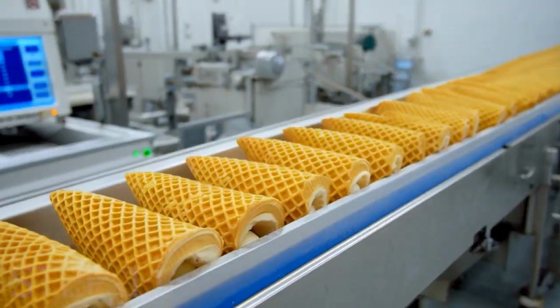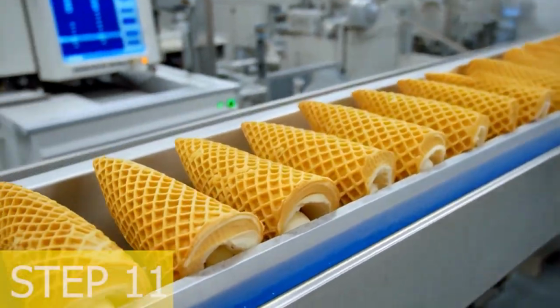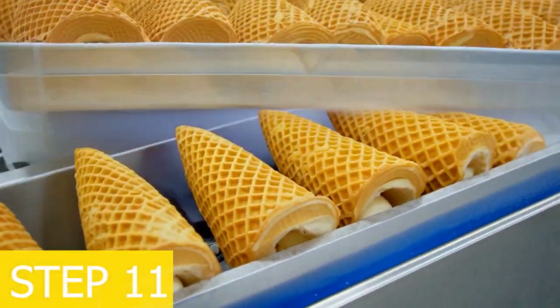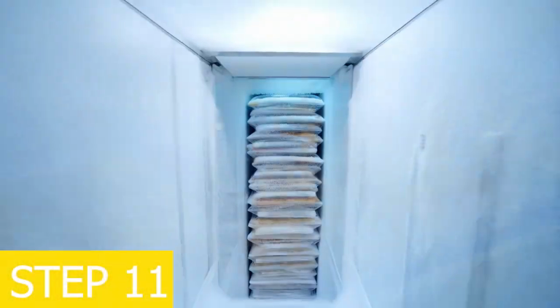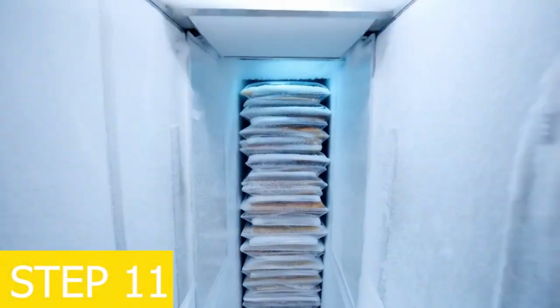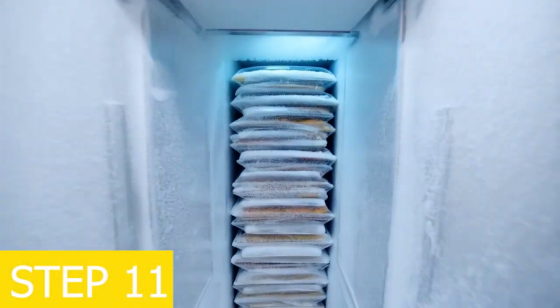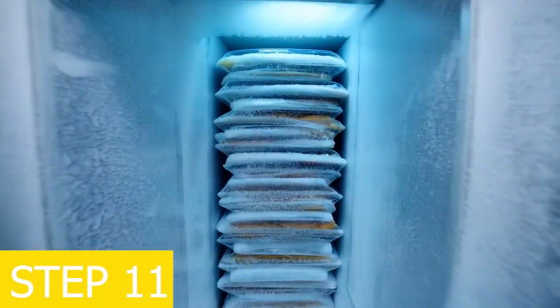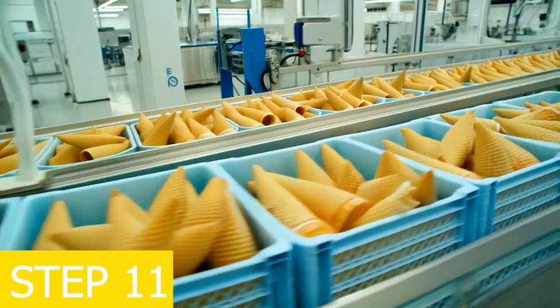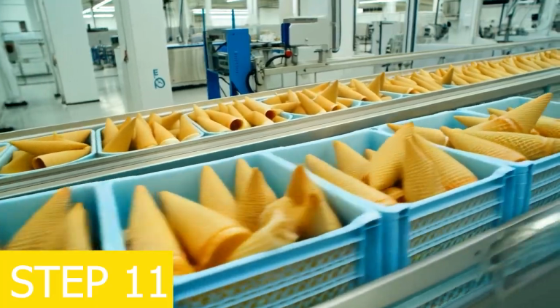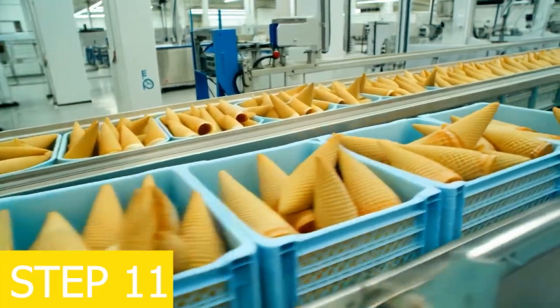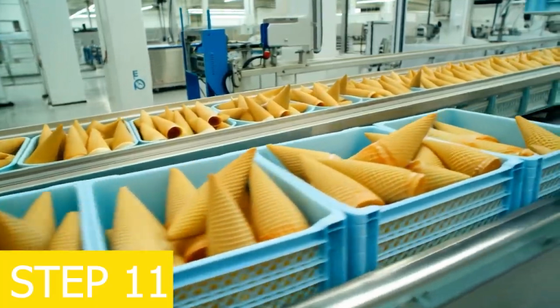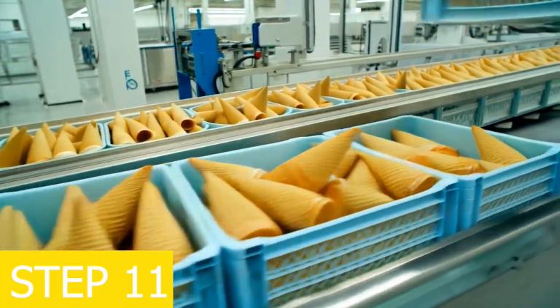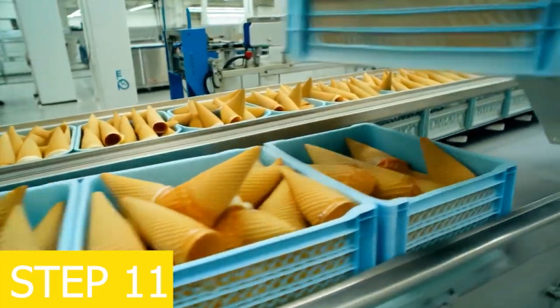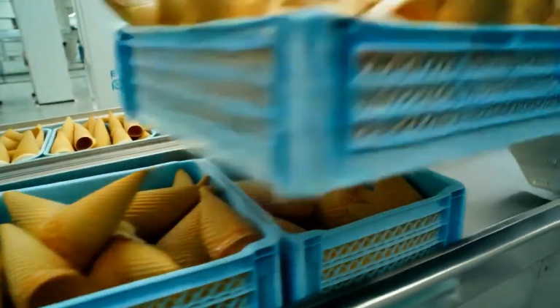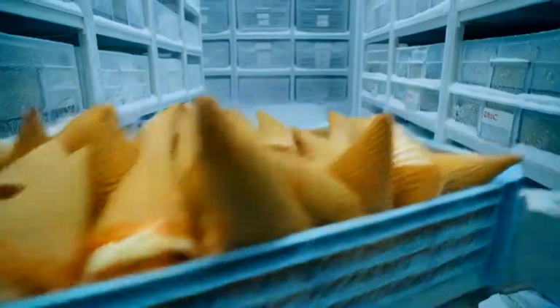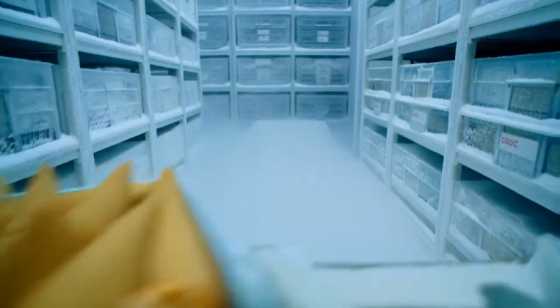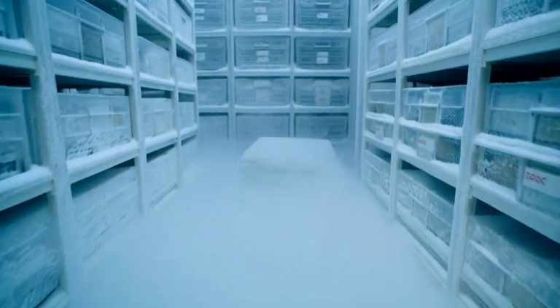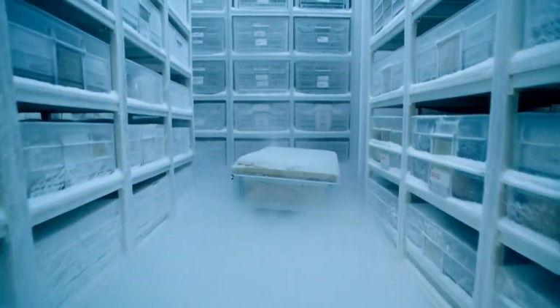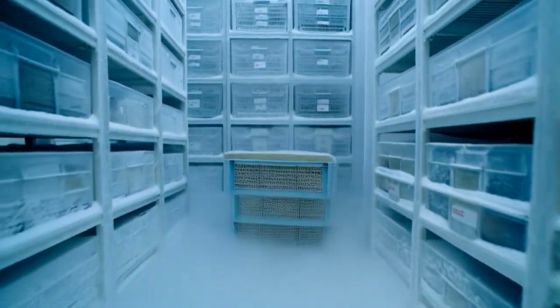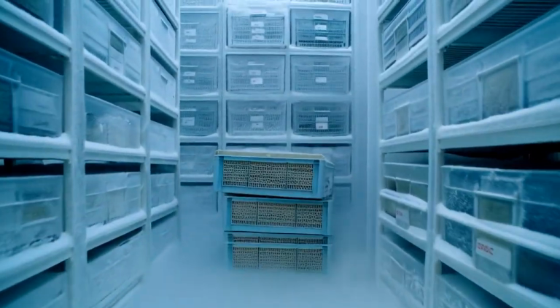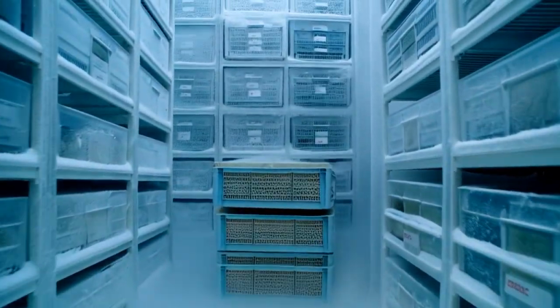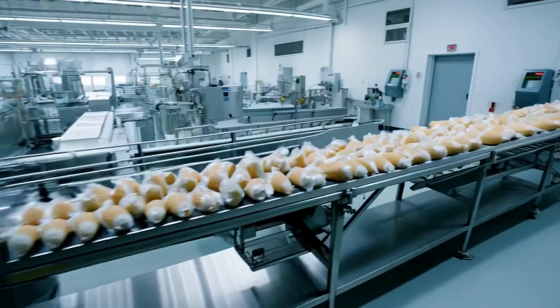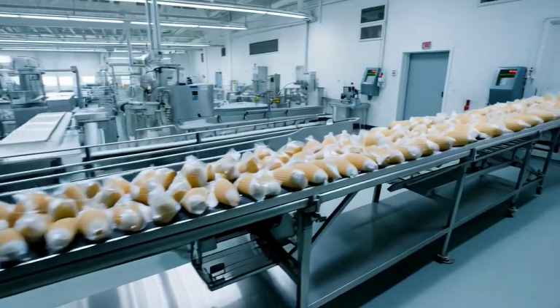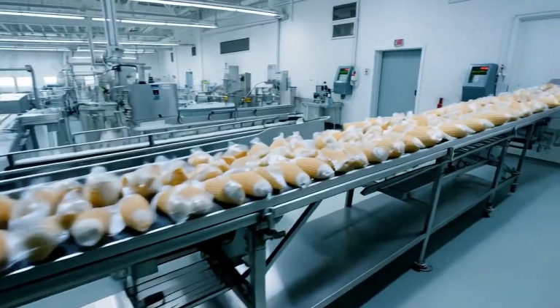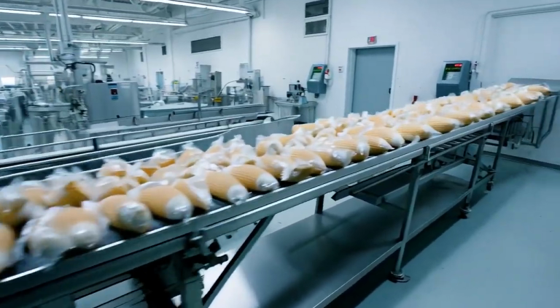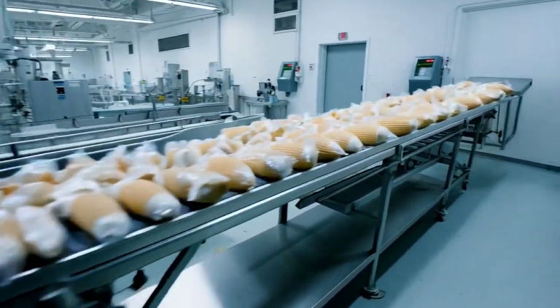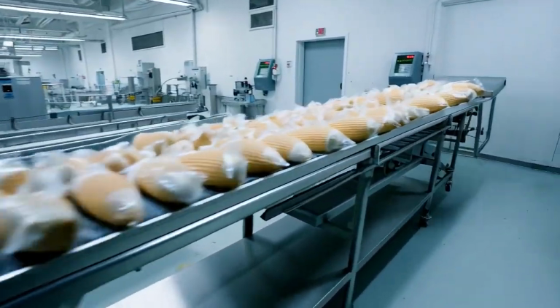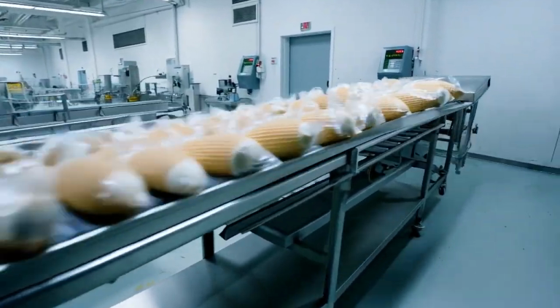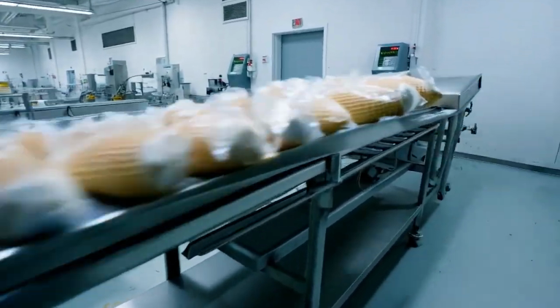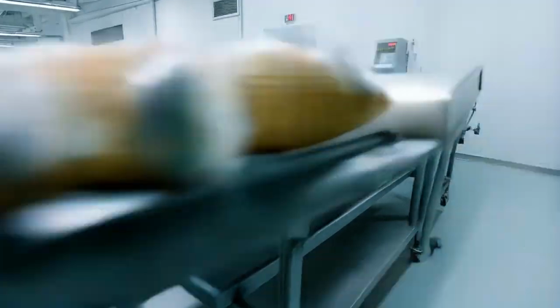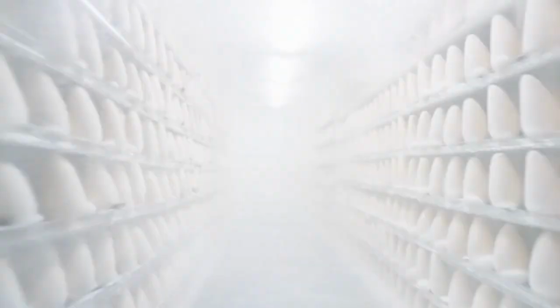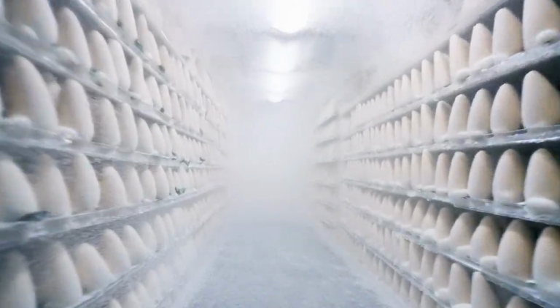Step 11: storage. At the ice cream cone manufacturing factory, once packed, the ice cream cones are stored in cold storage rooms at minus 18 degrees Celsius or lower to preserve quality until distribution.